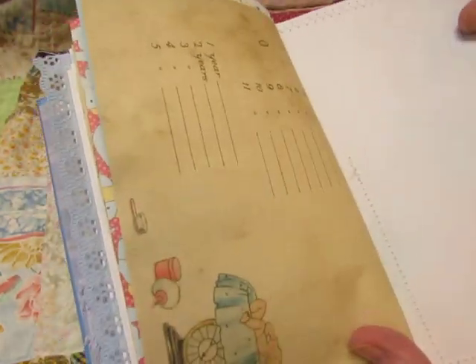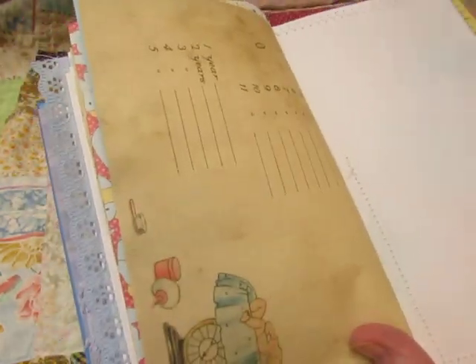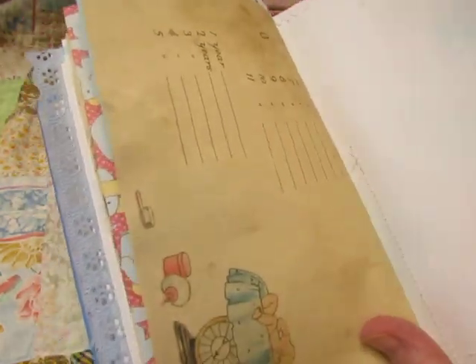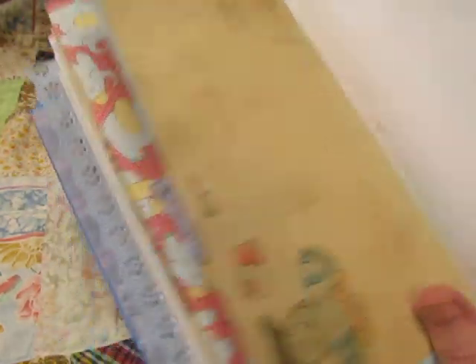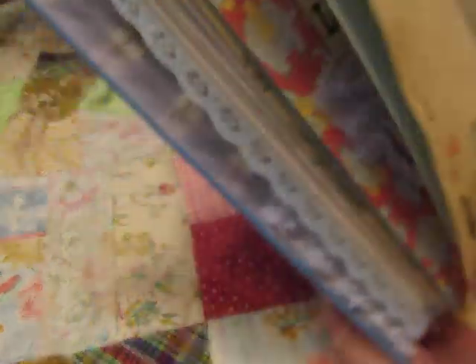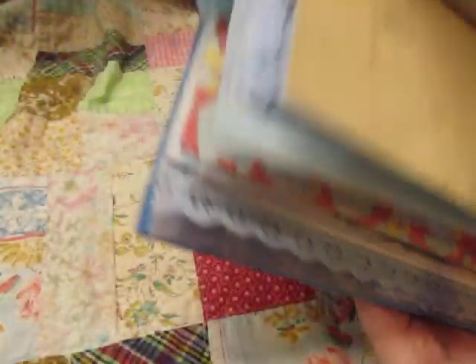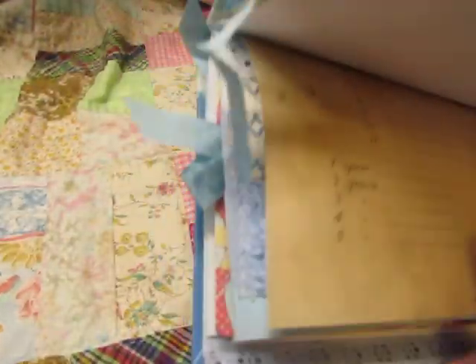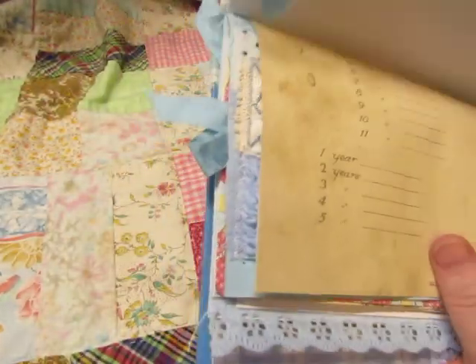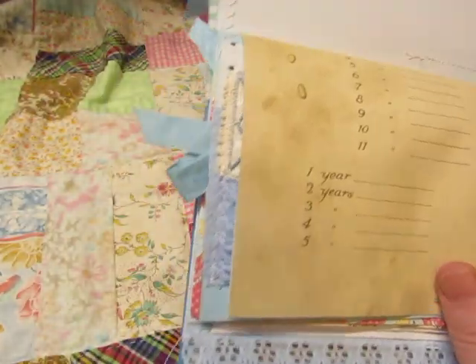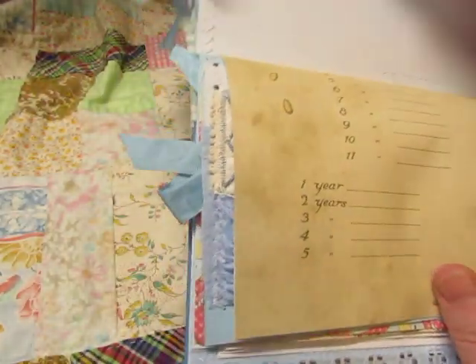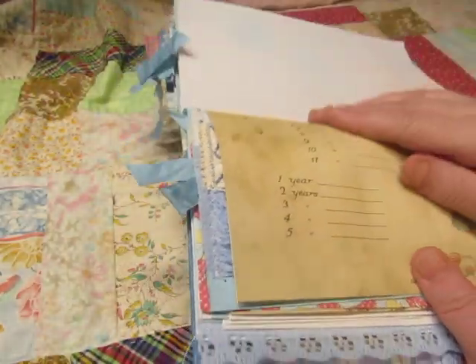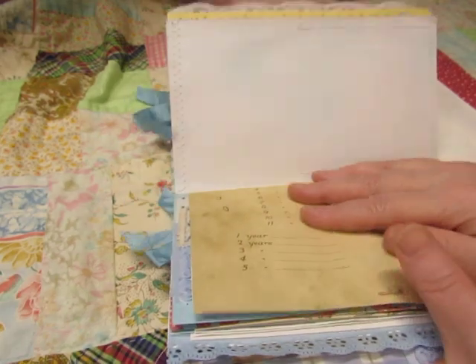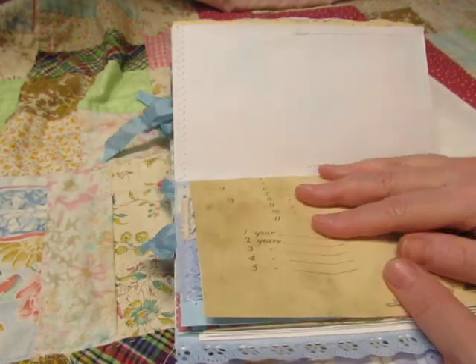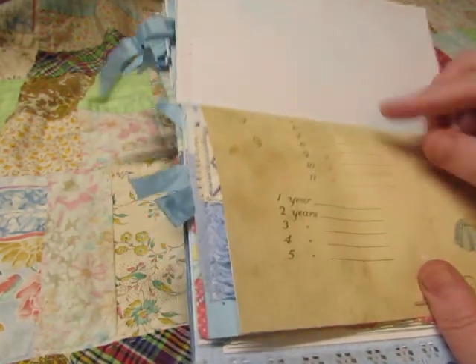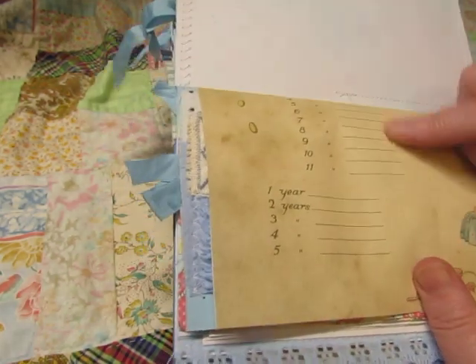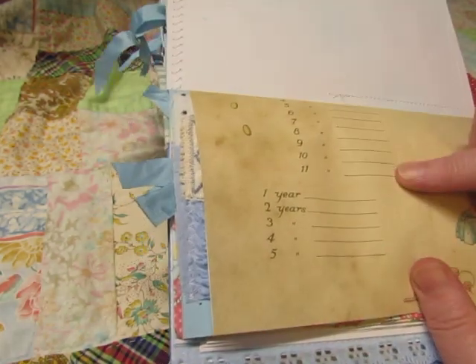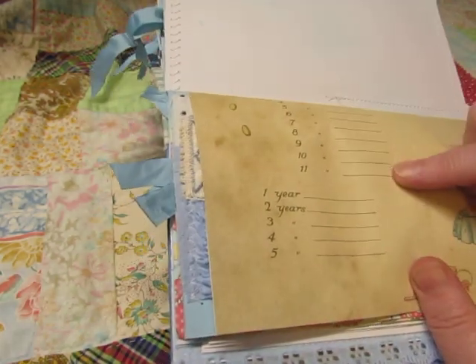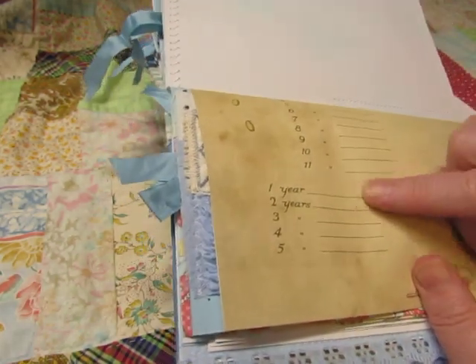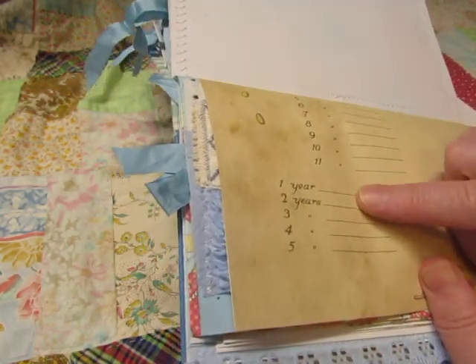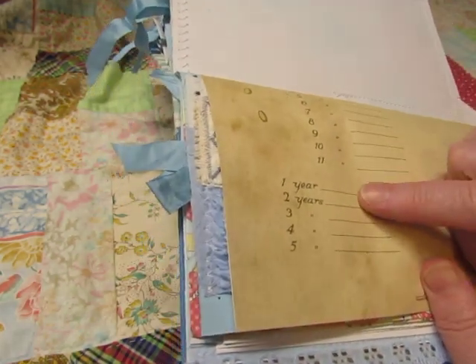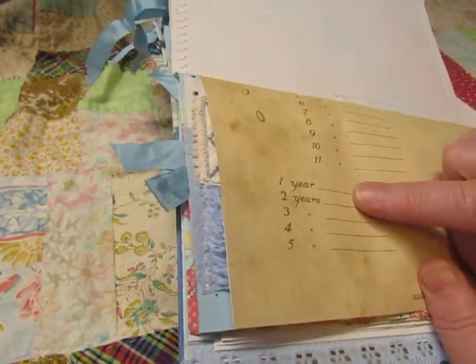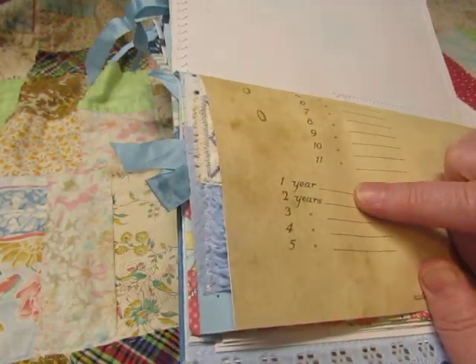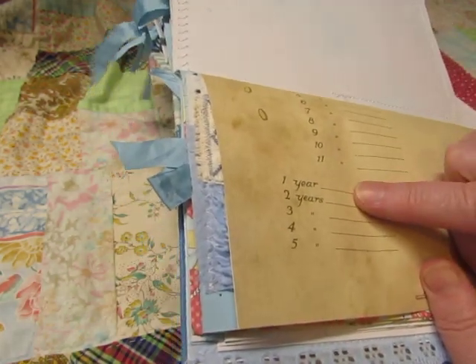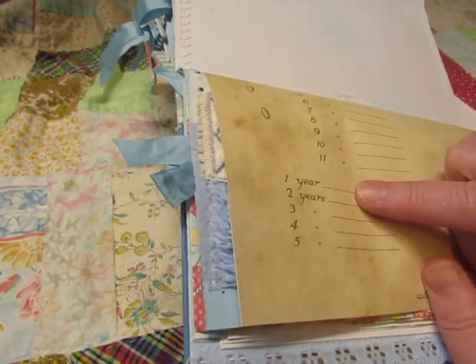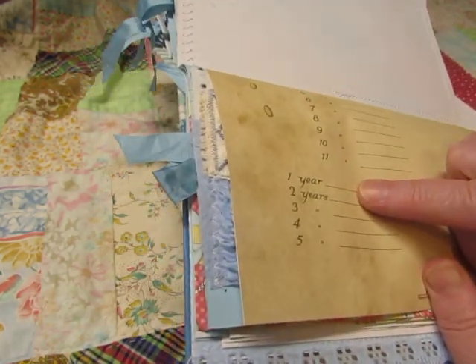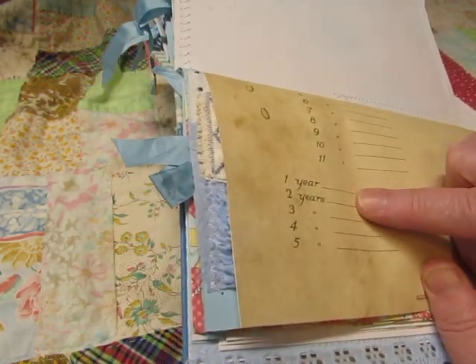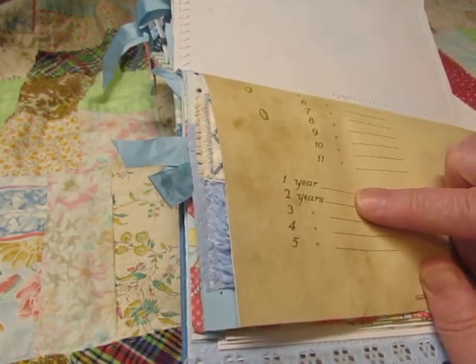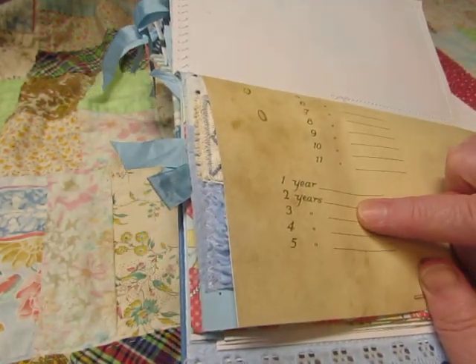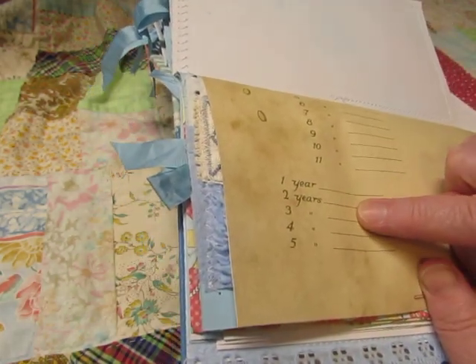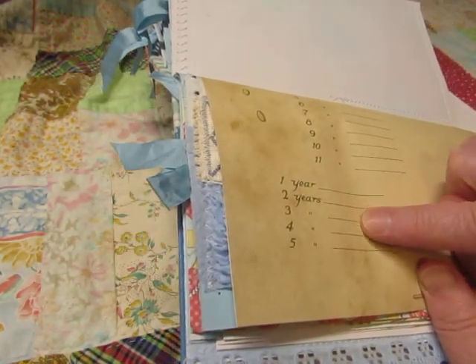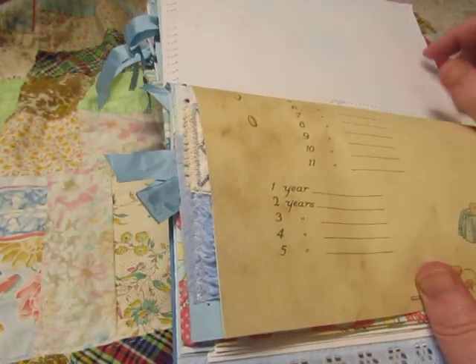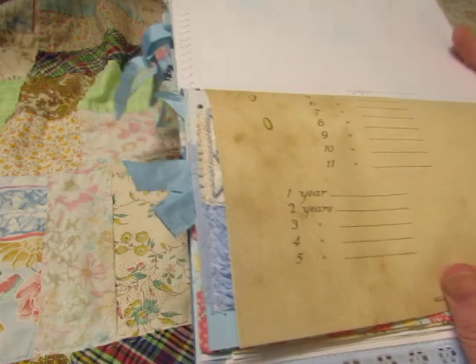And this is where you record the rest of the months of the baby's weight. And then their one year weight, two year, three, four, and five.